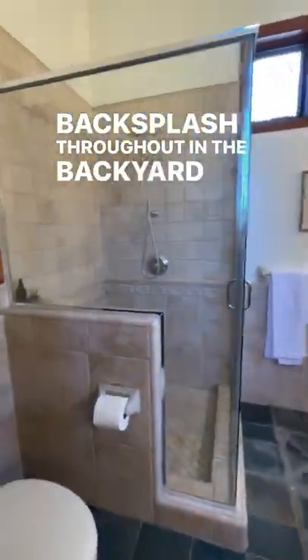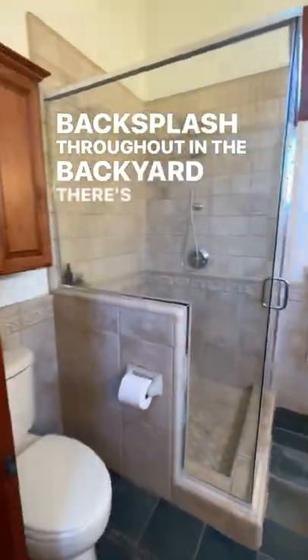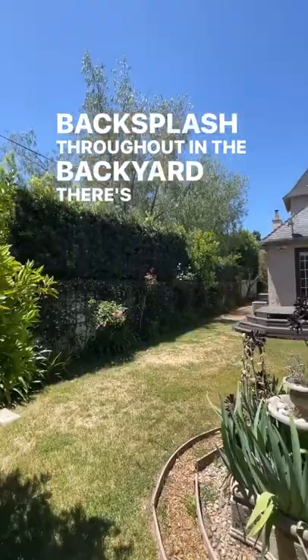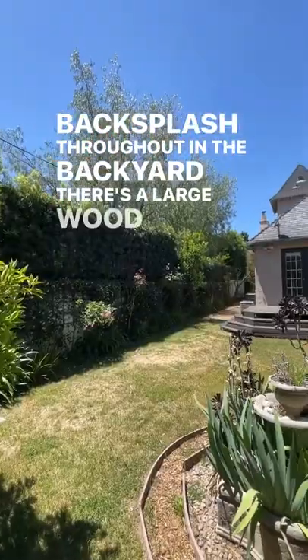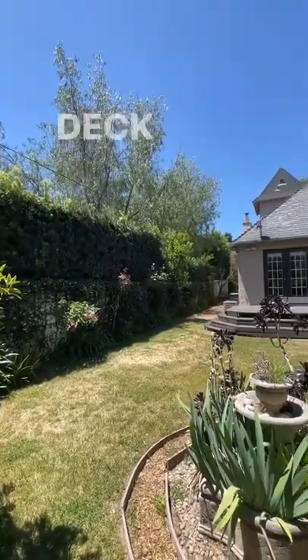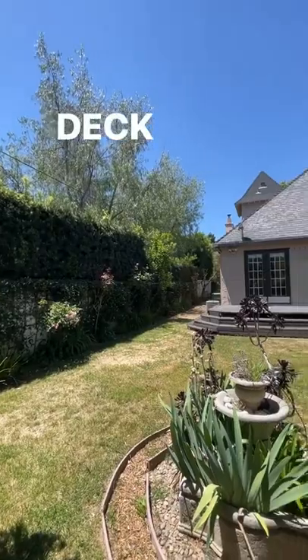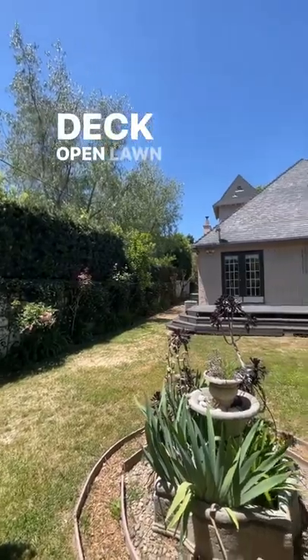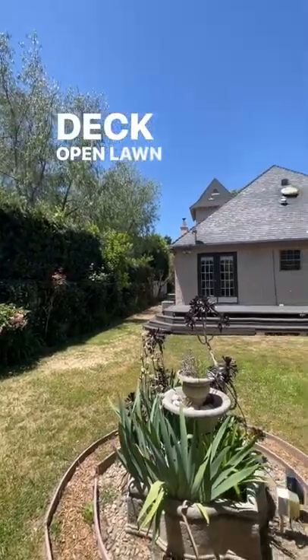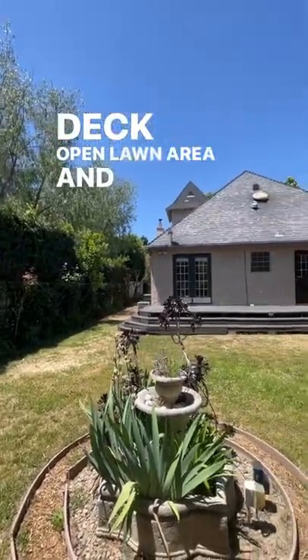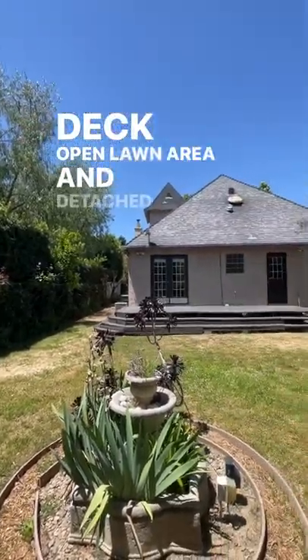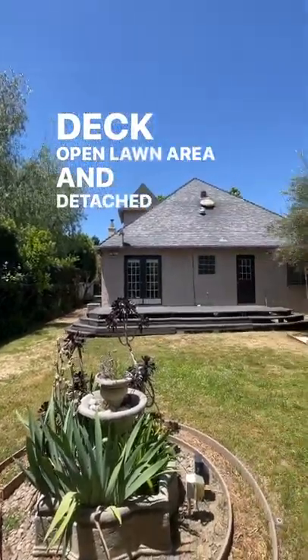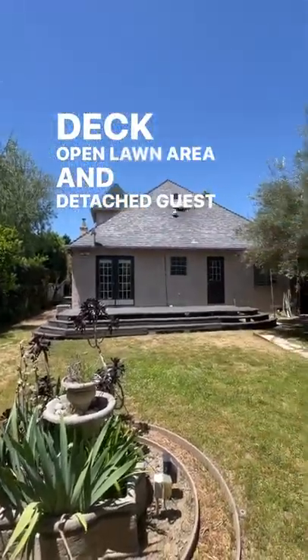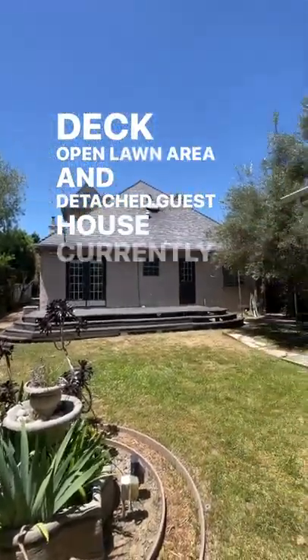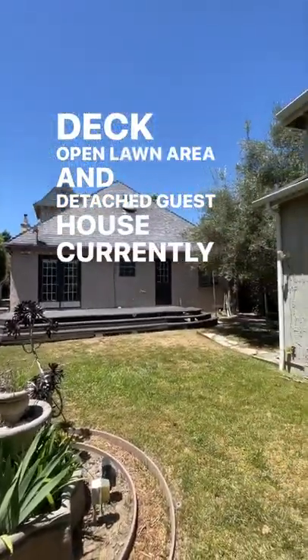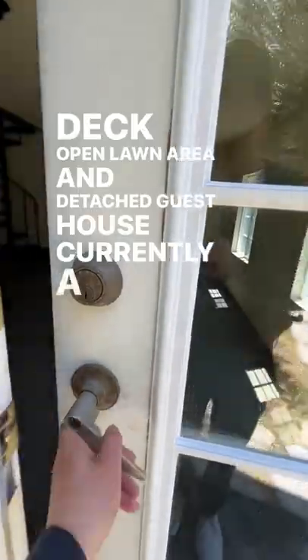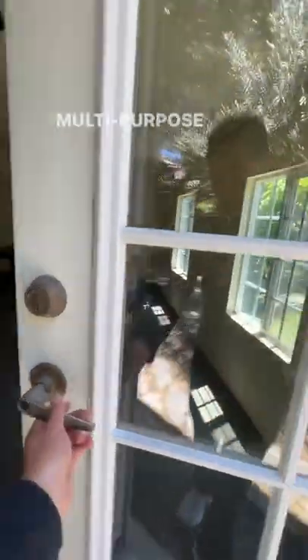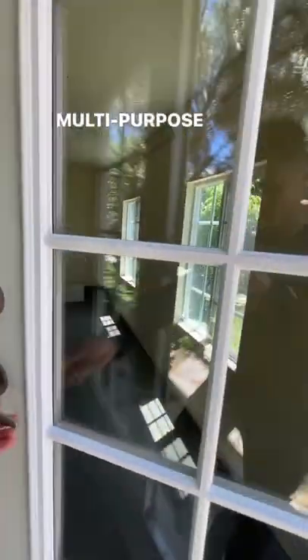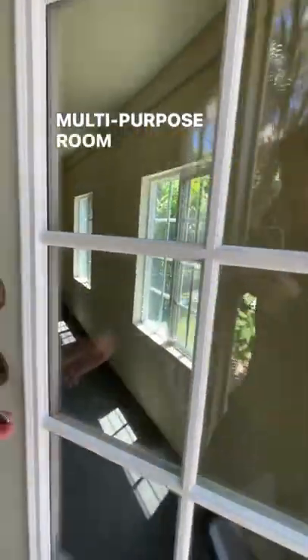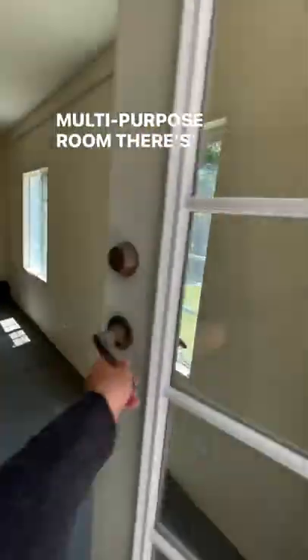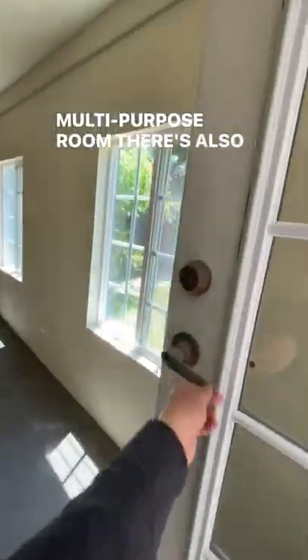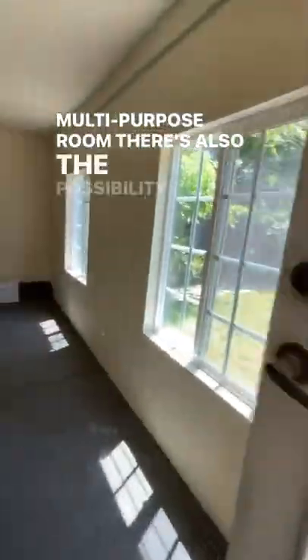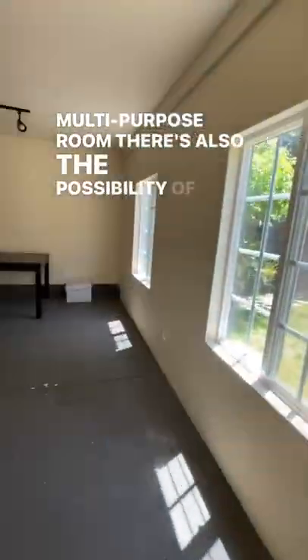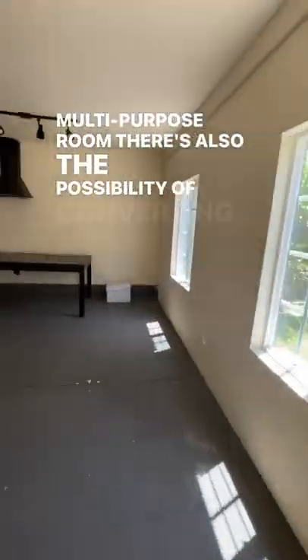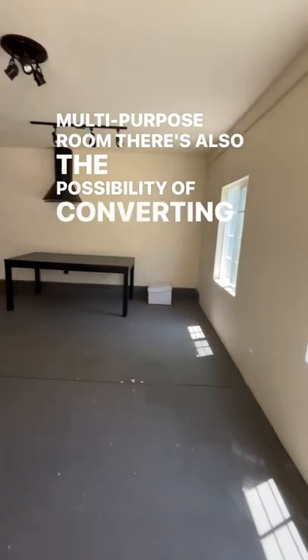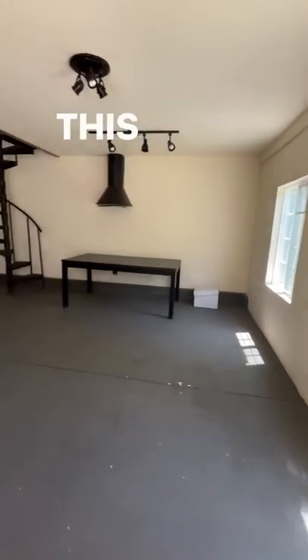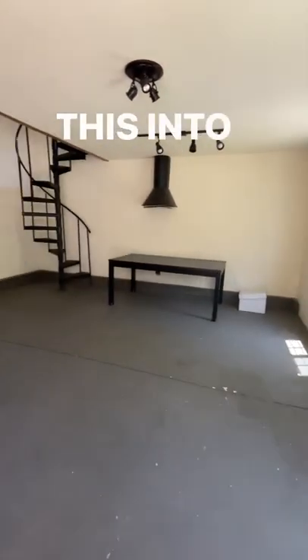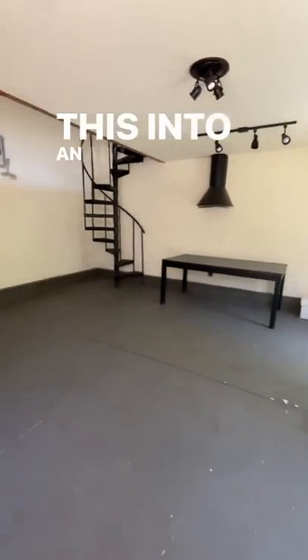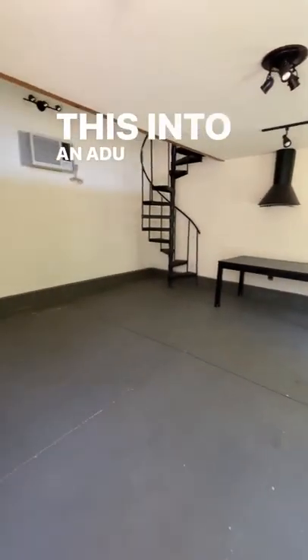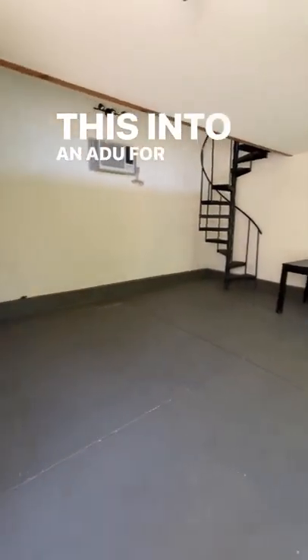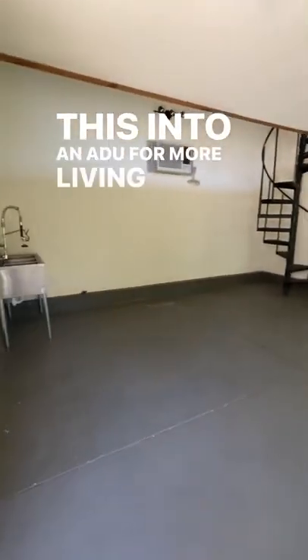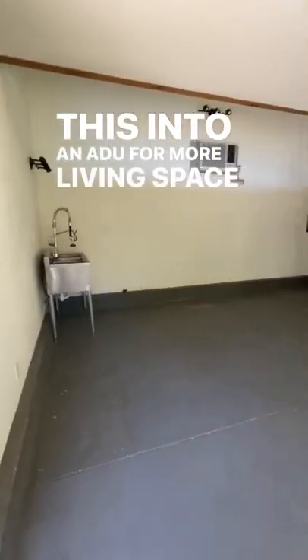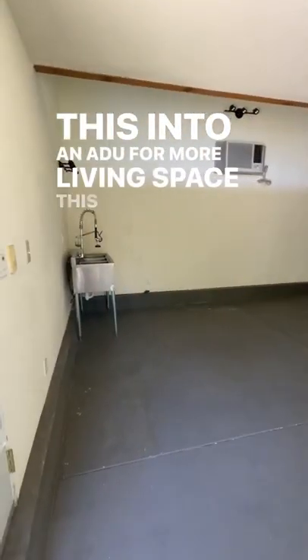In the backyard, there's a large wood deck, an open lawn area, and a detached guest house. Currently used as a multi-purpose room, there's also the possibility of converting this into an ADU for more living space.